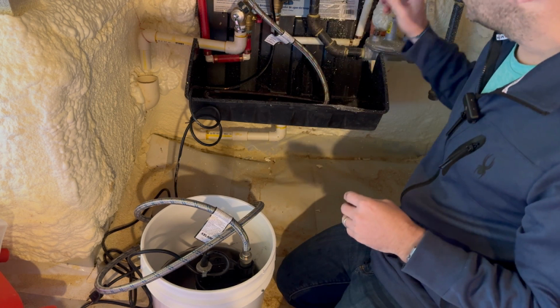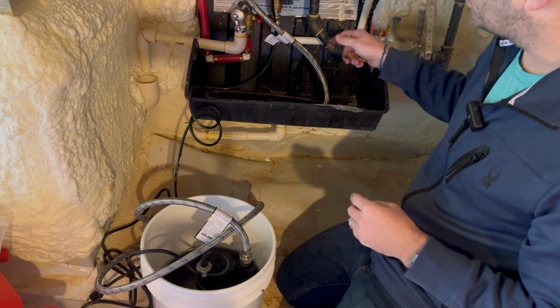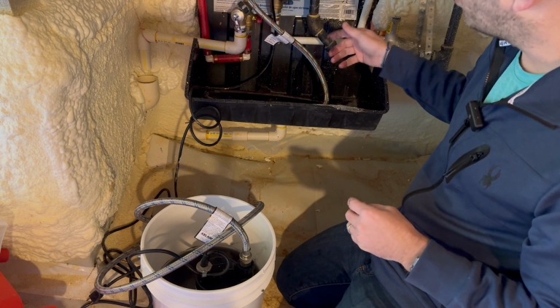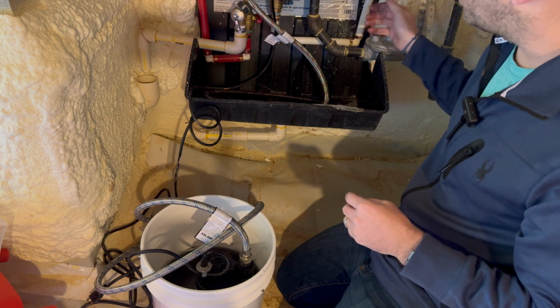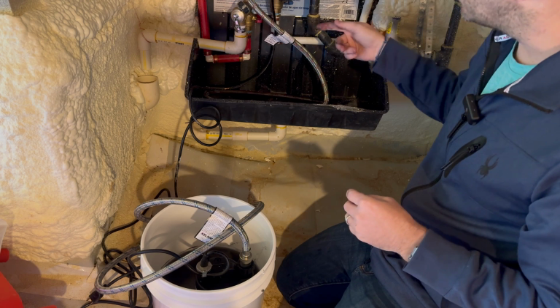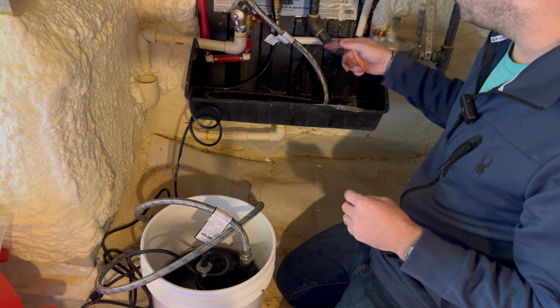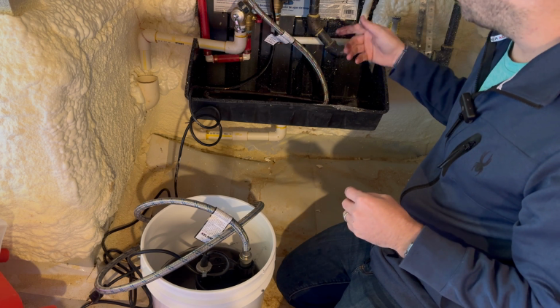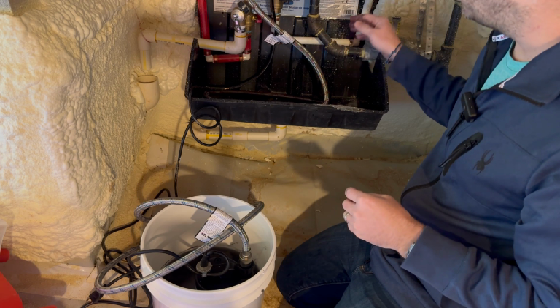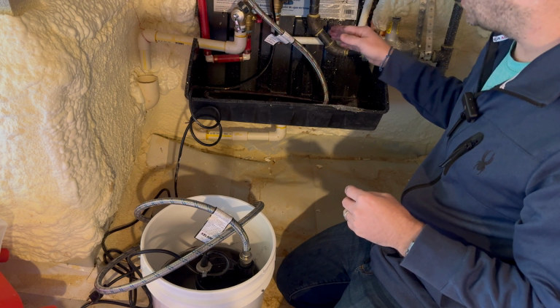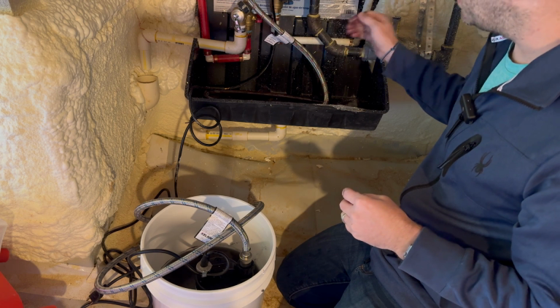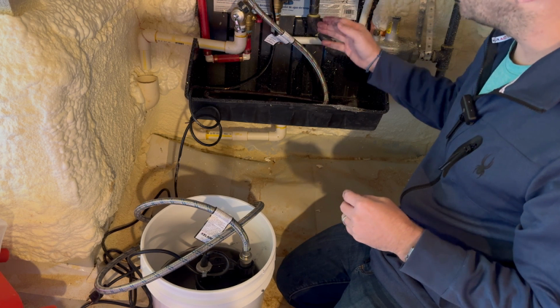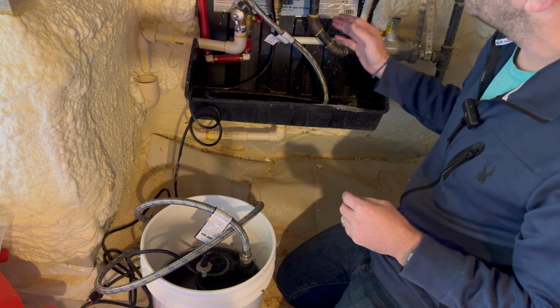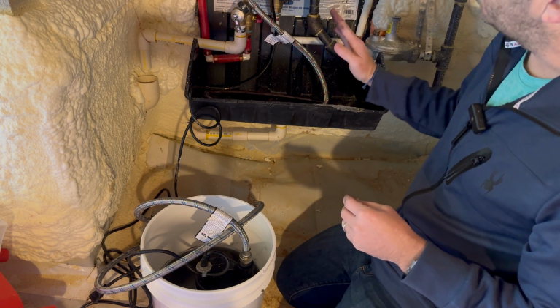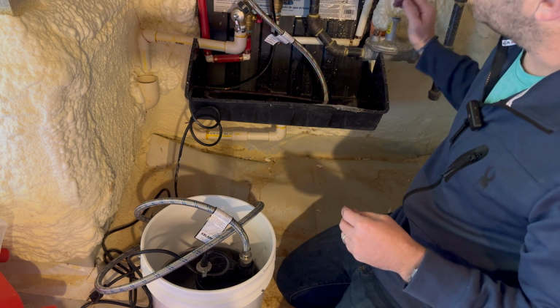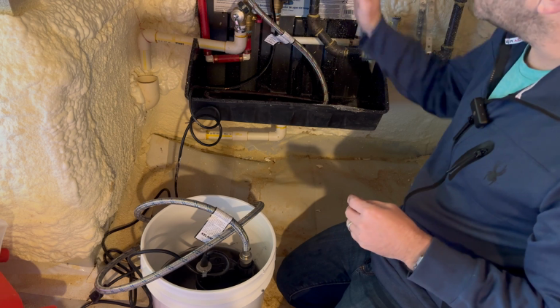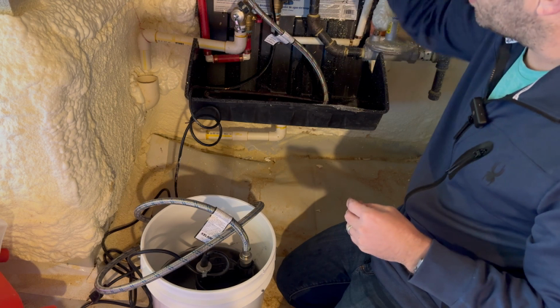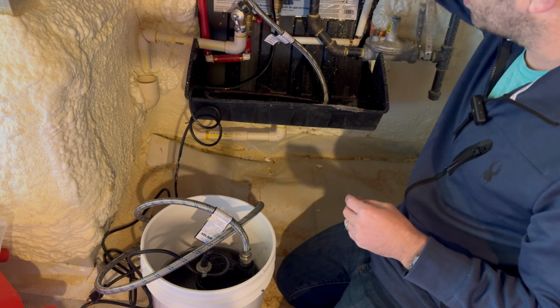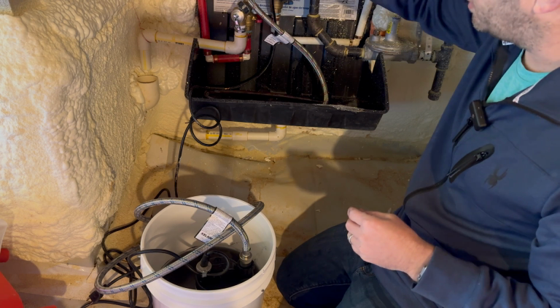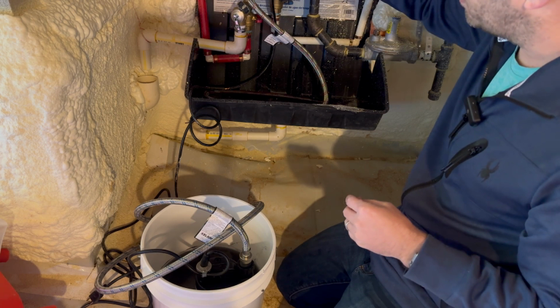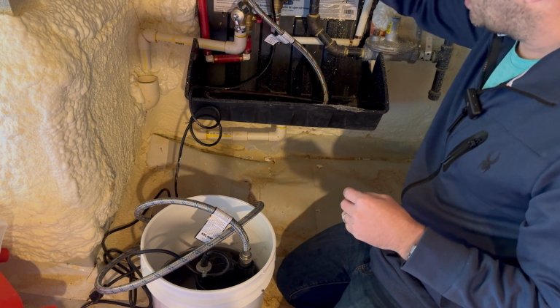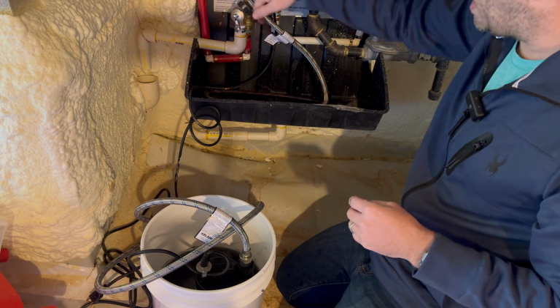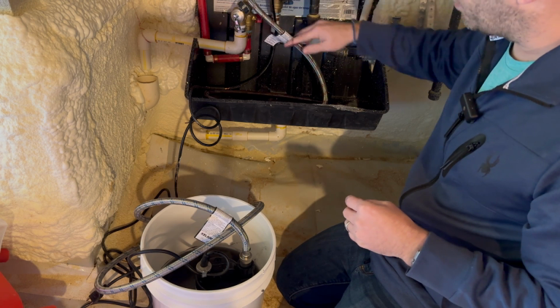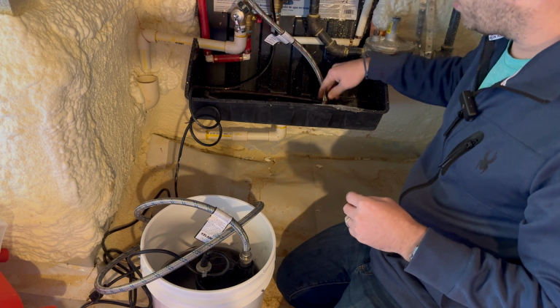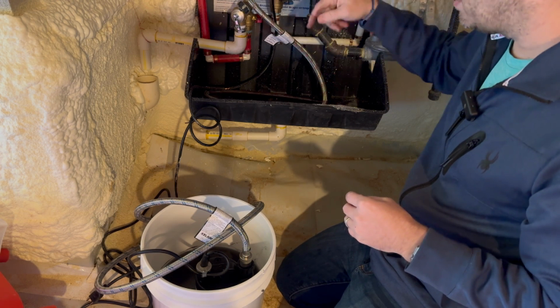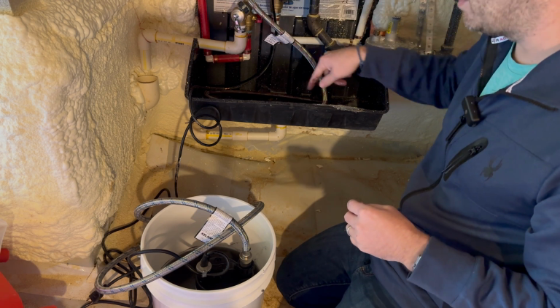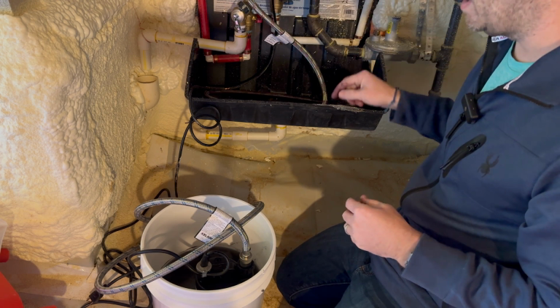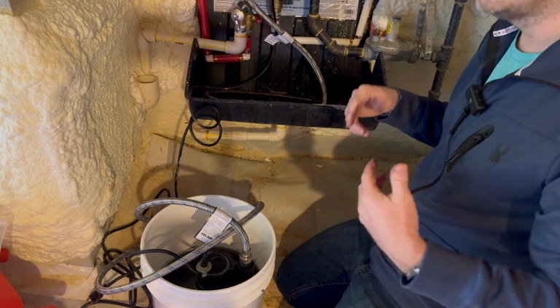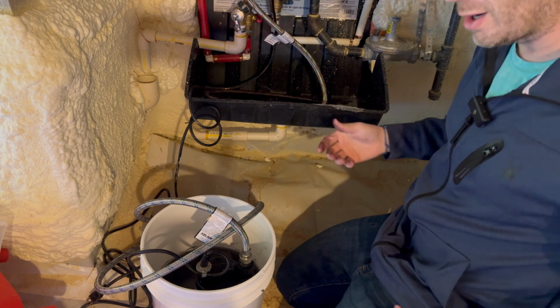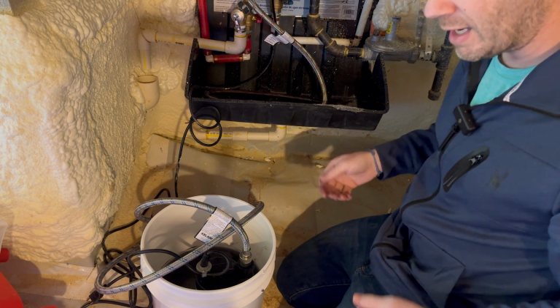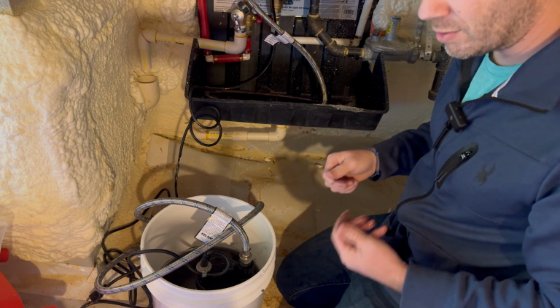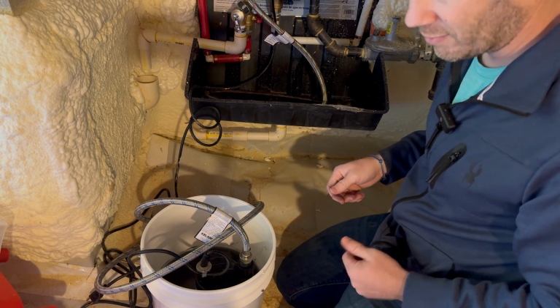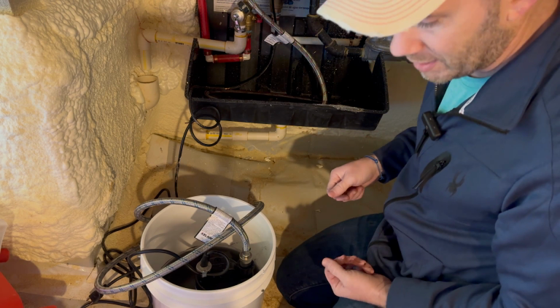Now open the isolation valve on the blue side, on the inlet side, and that's going to flush clean water through the water heater and out of the red threaded hose down into the drain. The instructions say you should do this for five minutes.